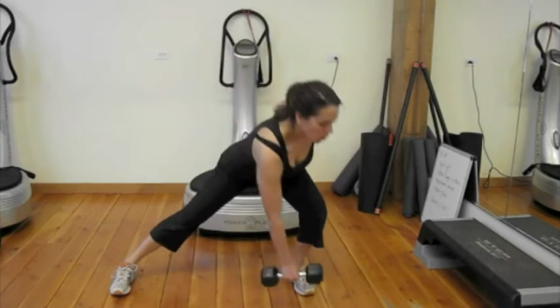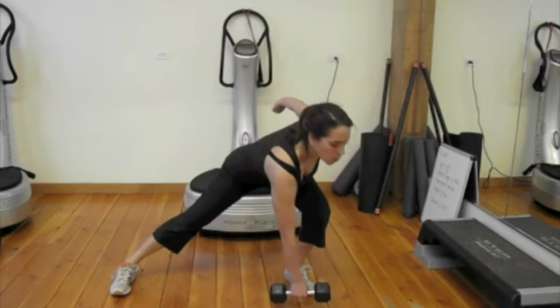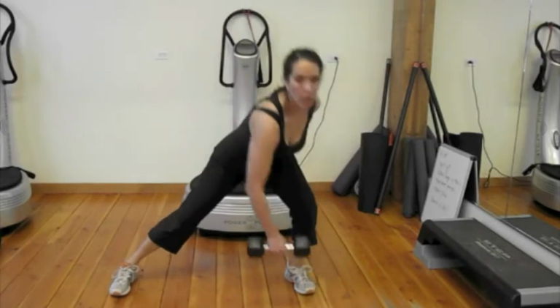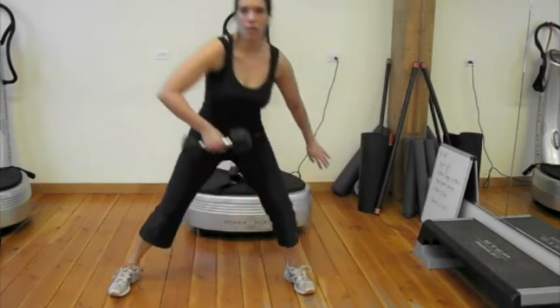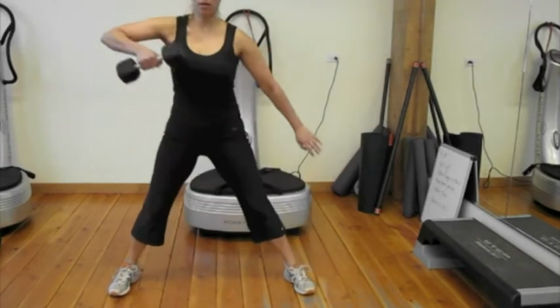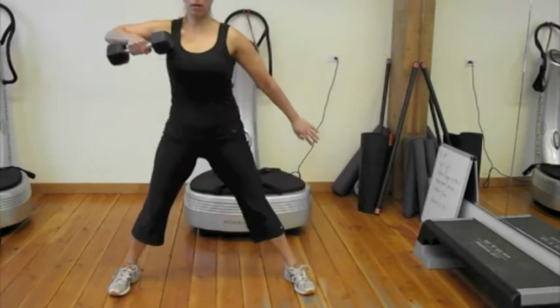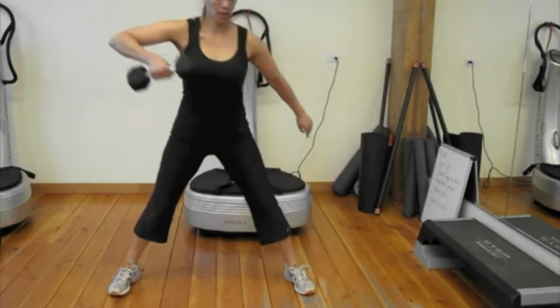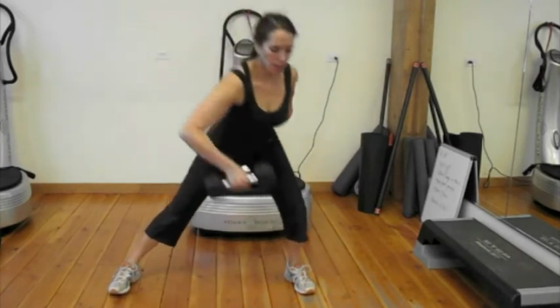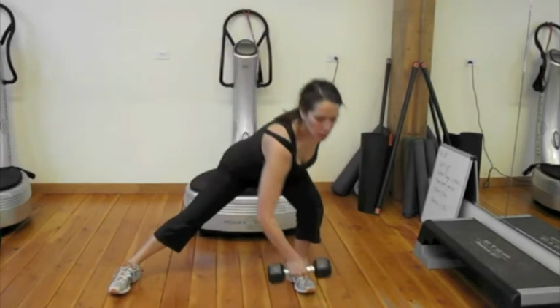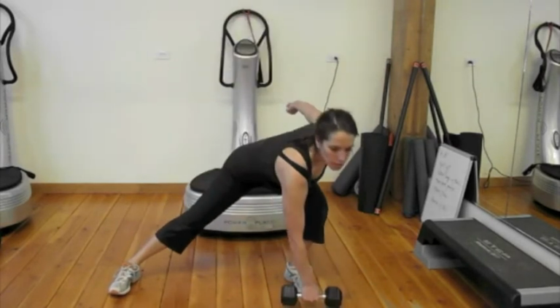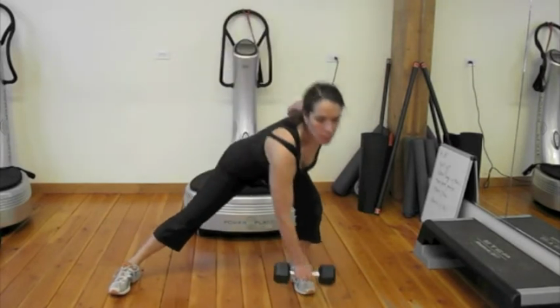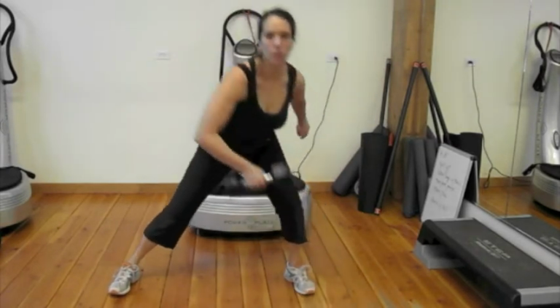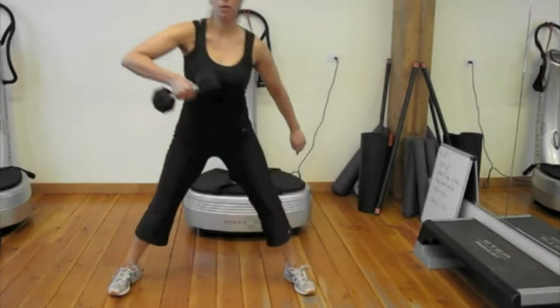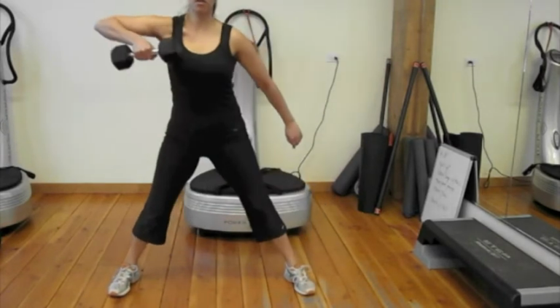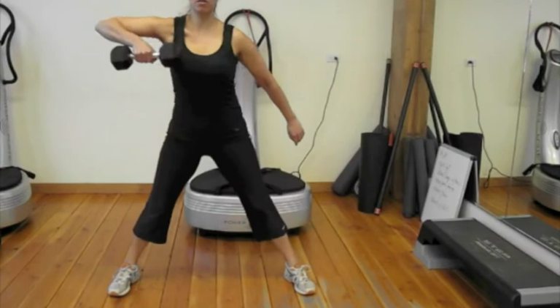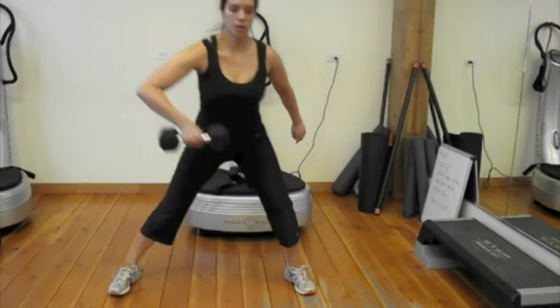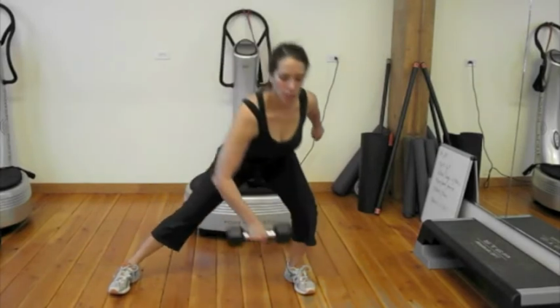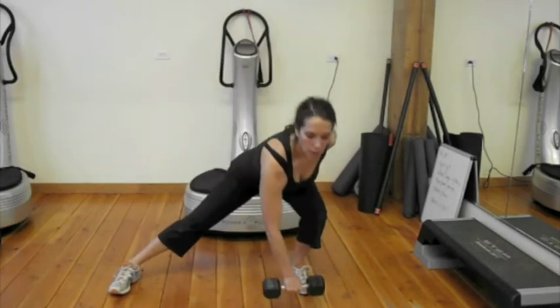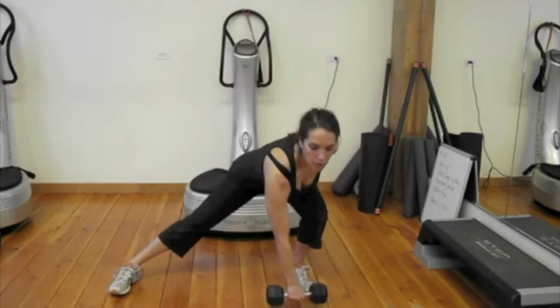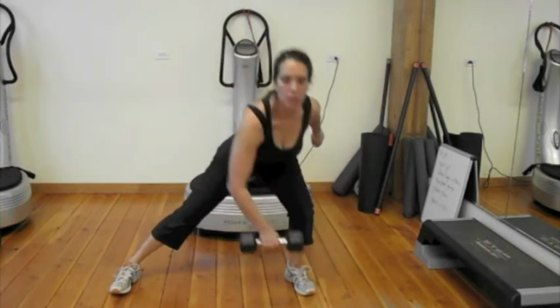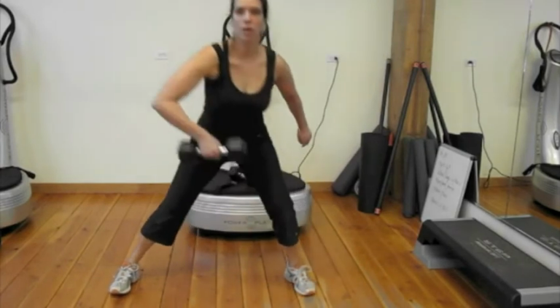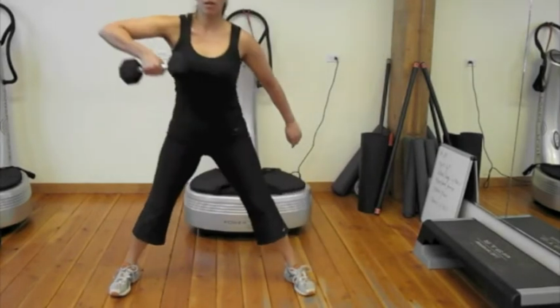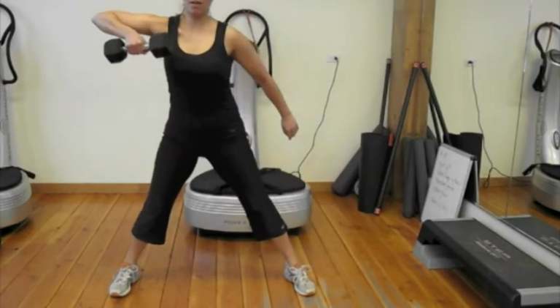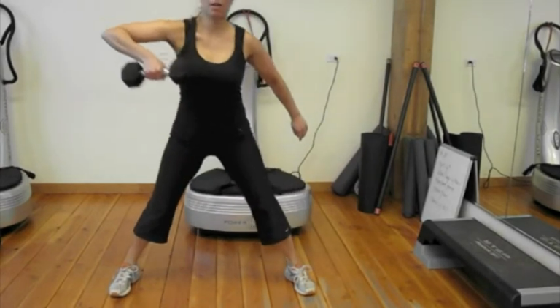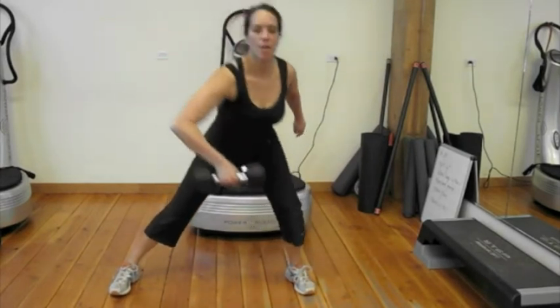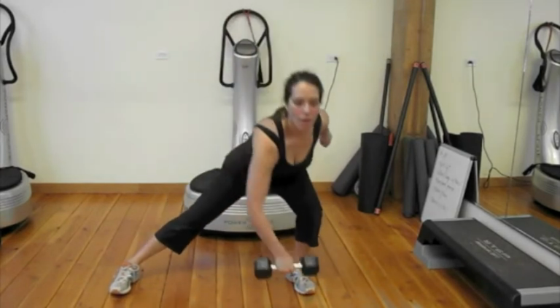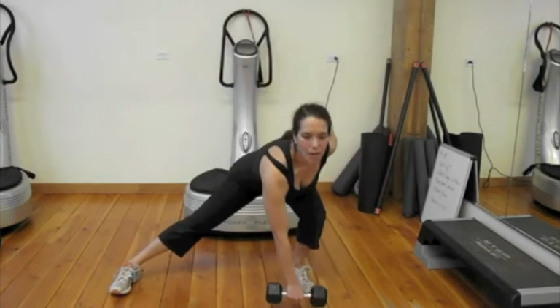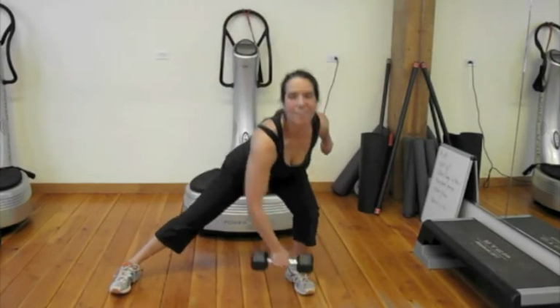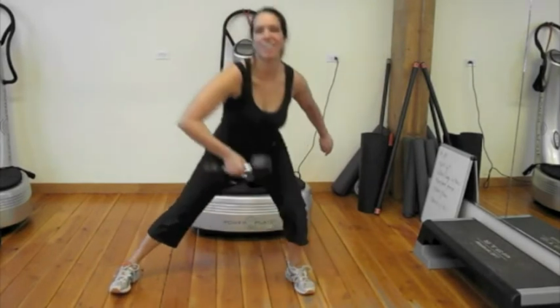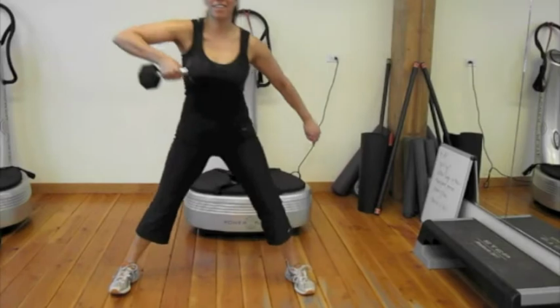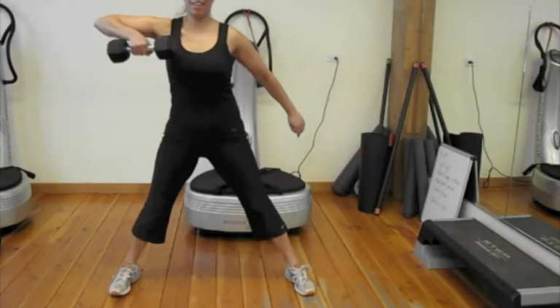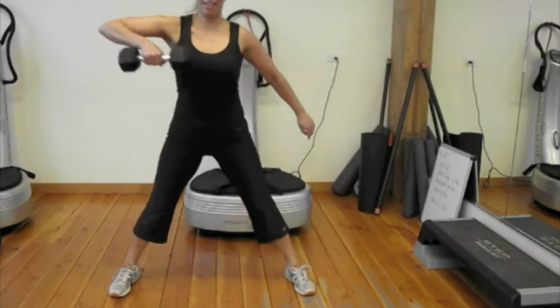So you have your lateral lunge here with a reach. You're bringing your dumbbell all the way down to the shoe and leading with the elbow up. You're going to stand up and repeat.